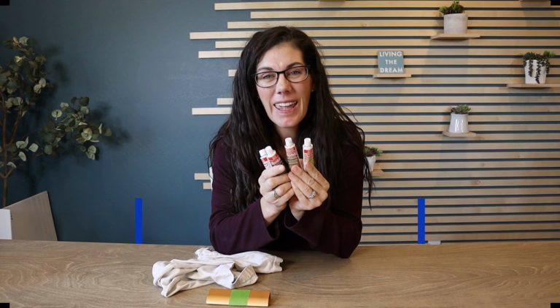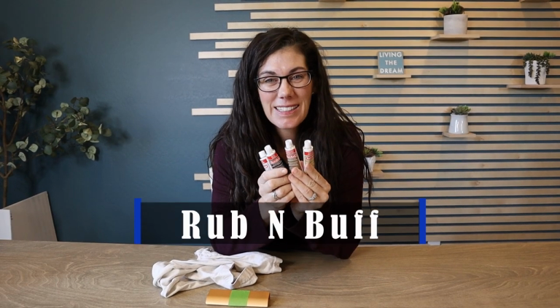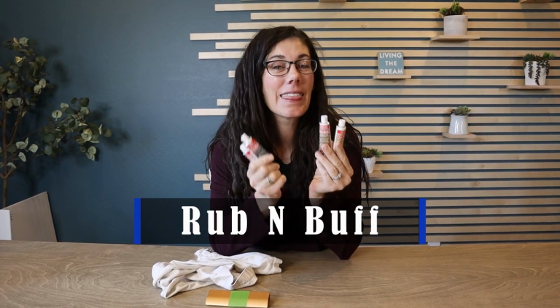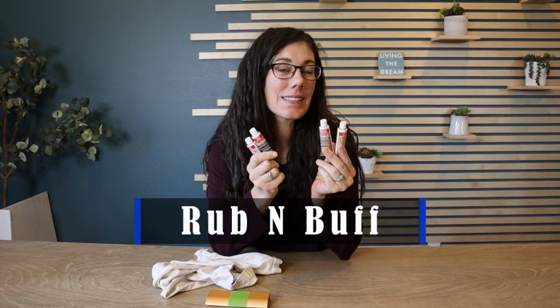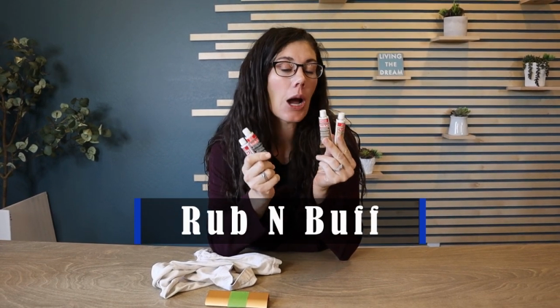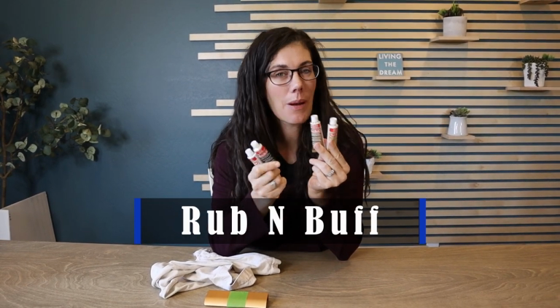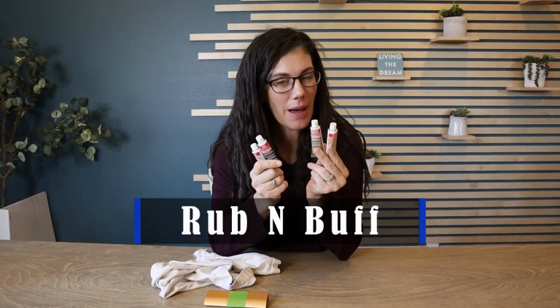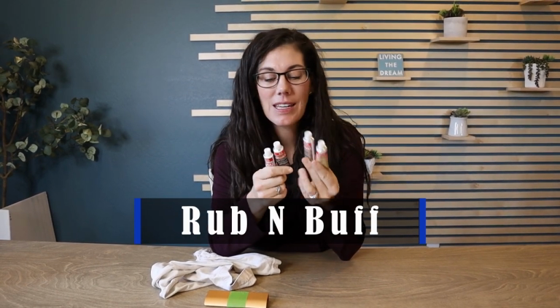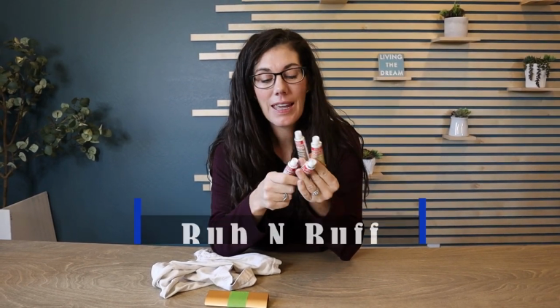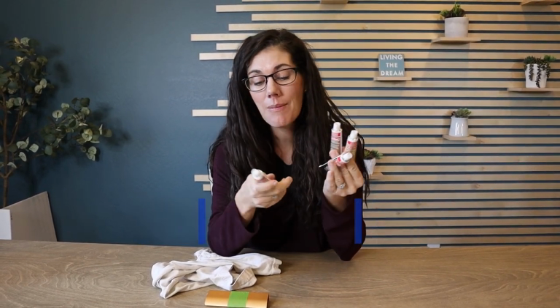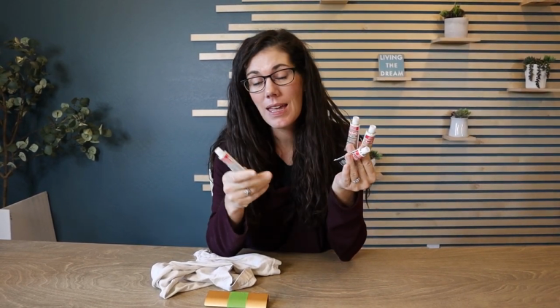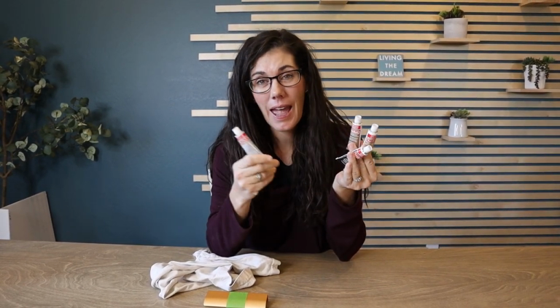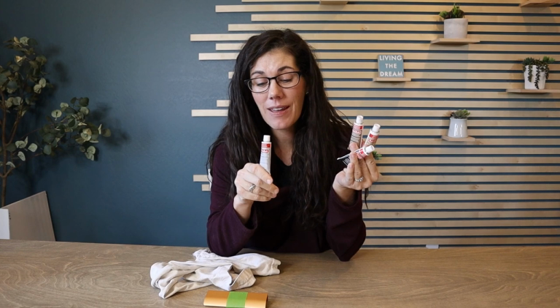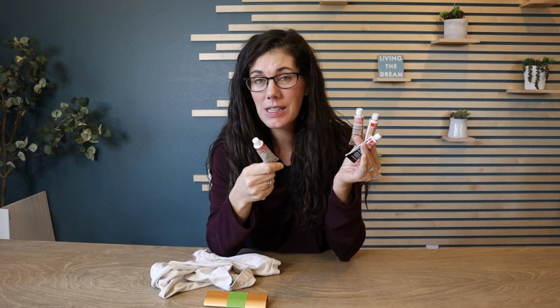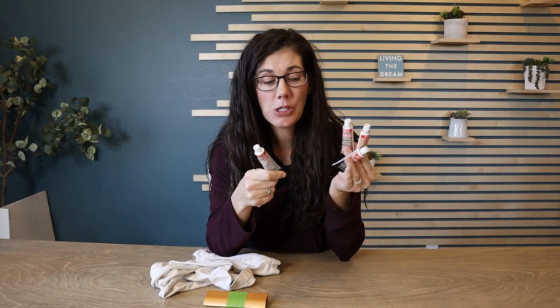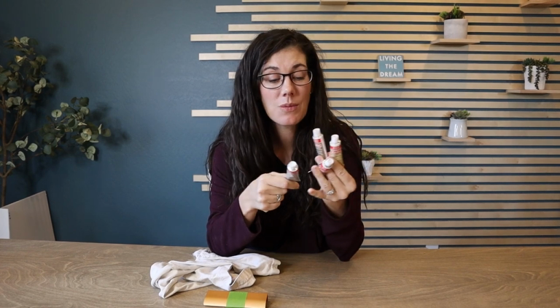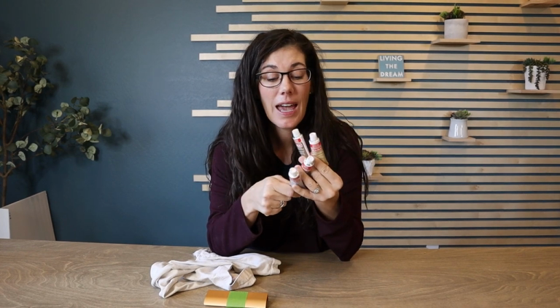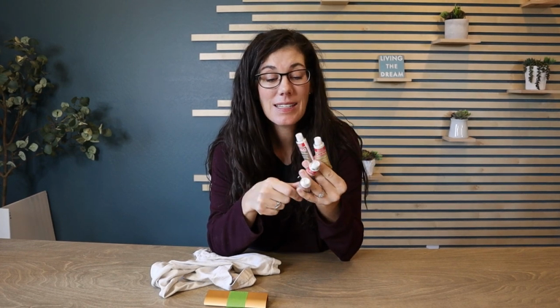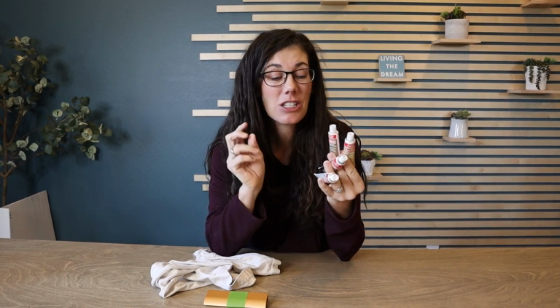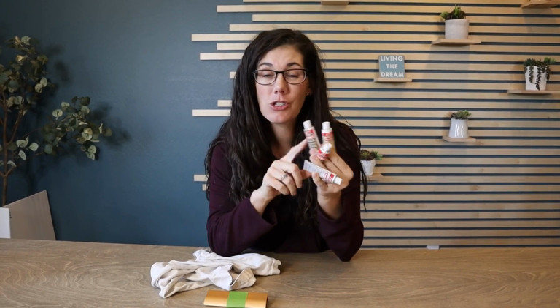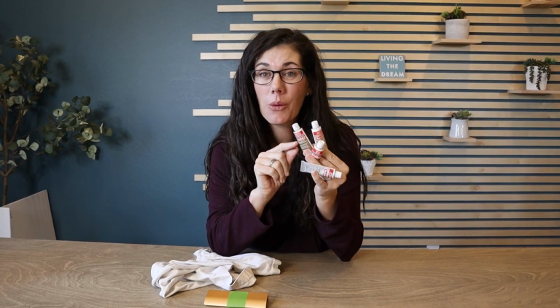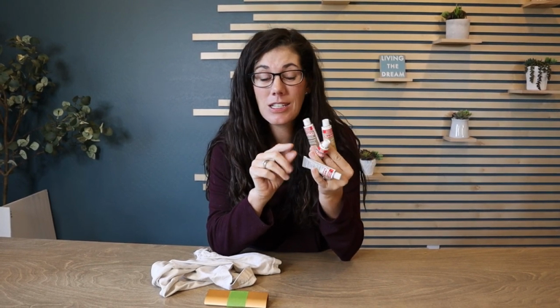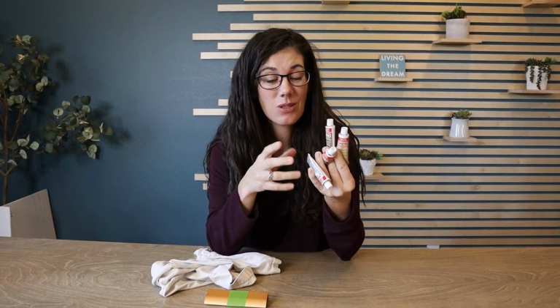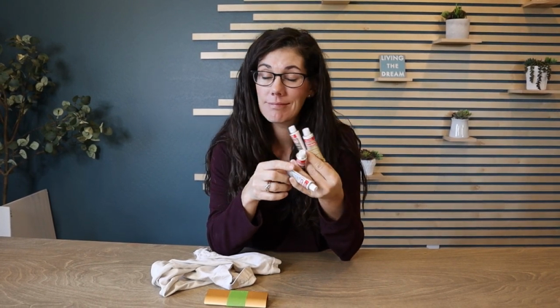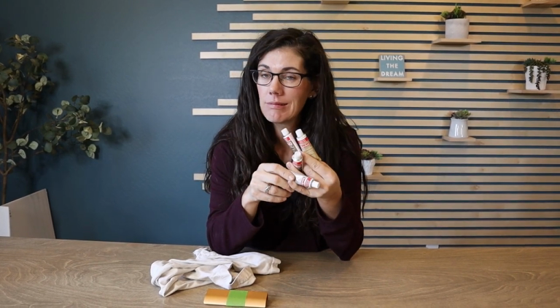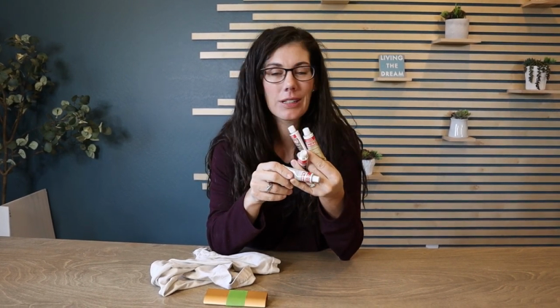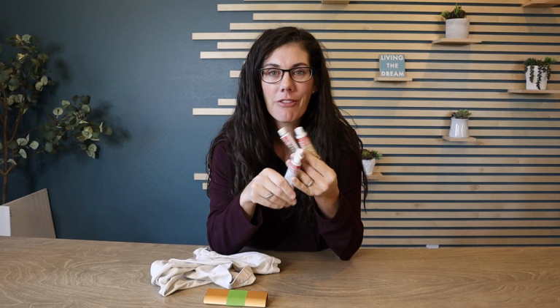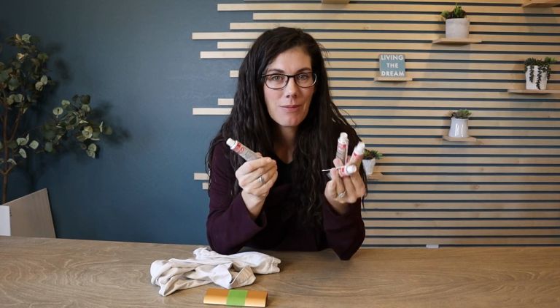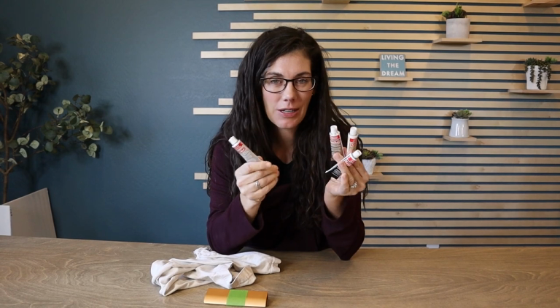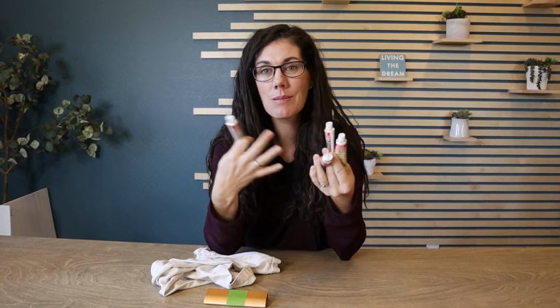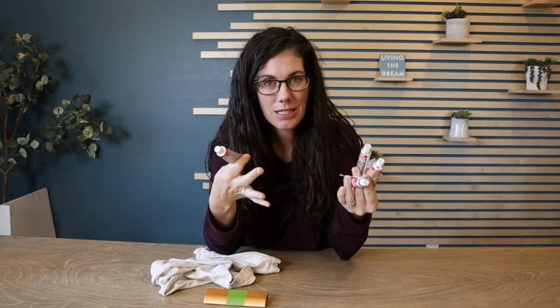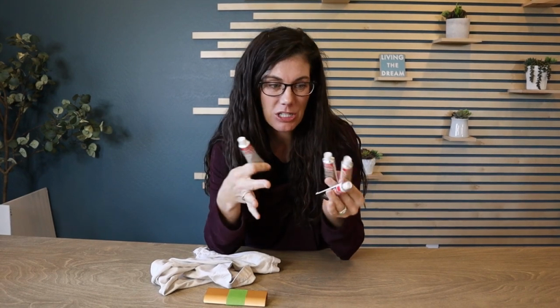Hey guys, these are Rub'n Buffs. They come in half-ounce little tubes, and these things are so great to use on really a variety of materials — metal especially.